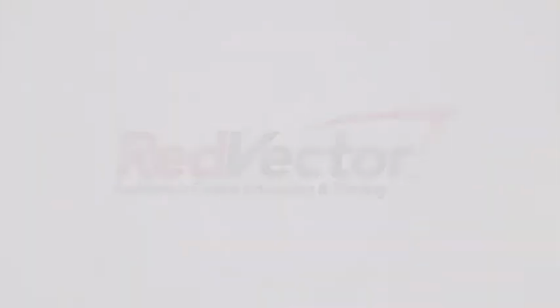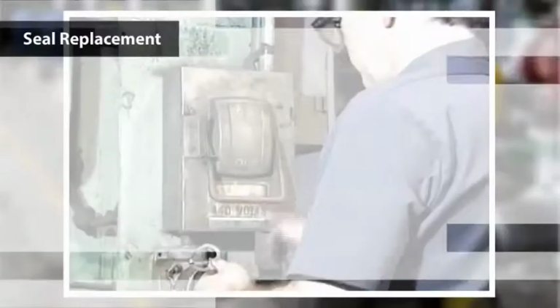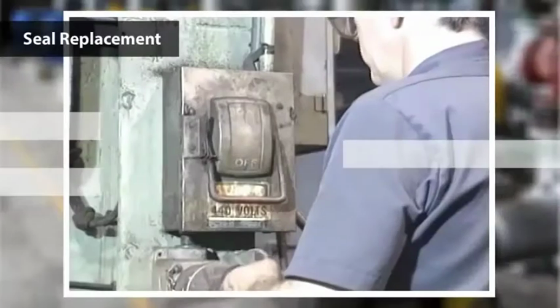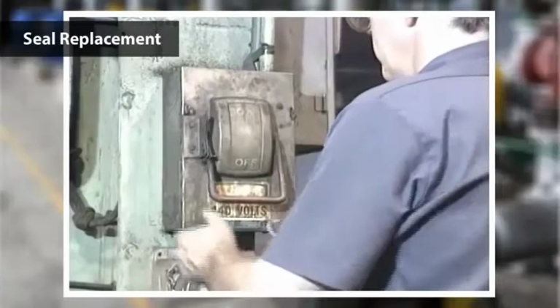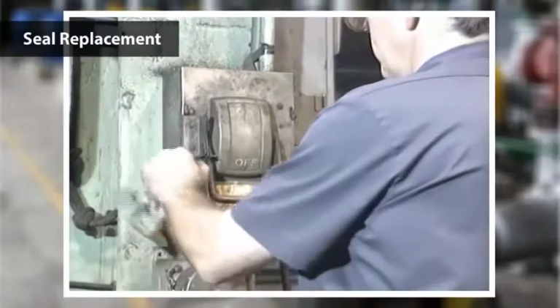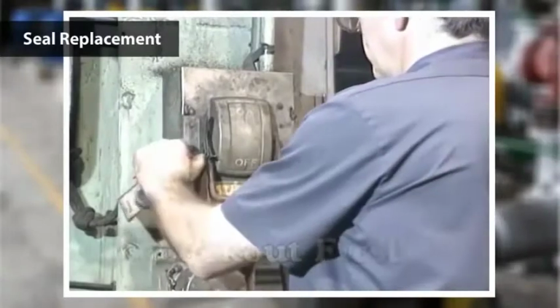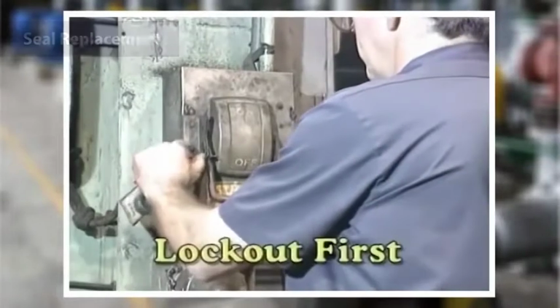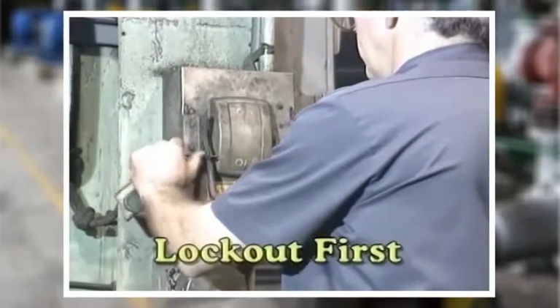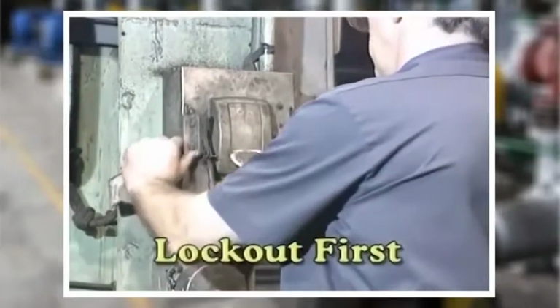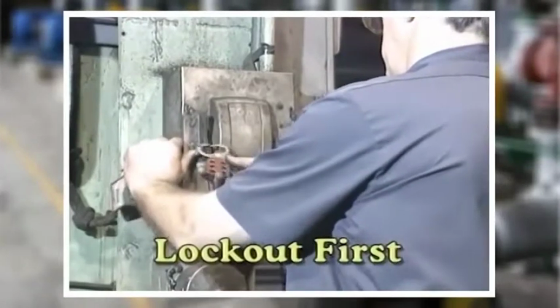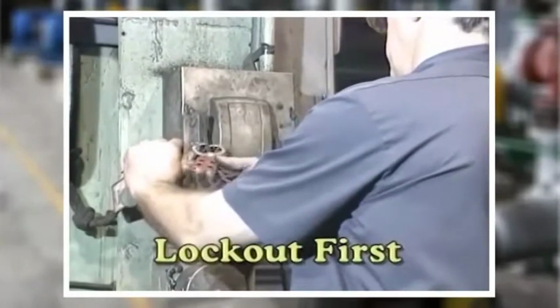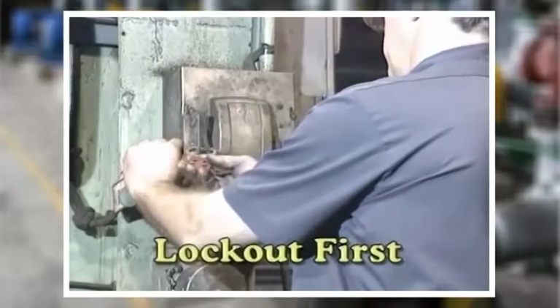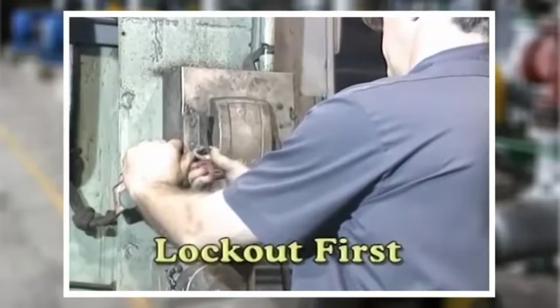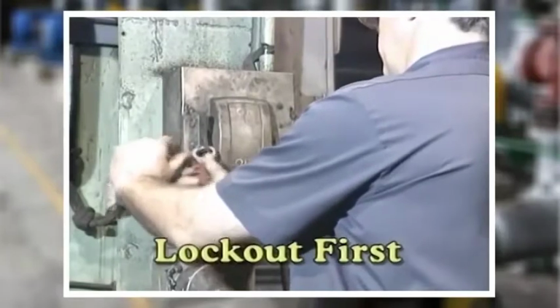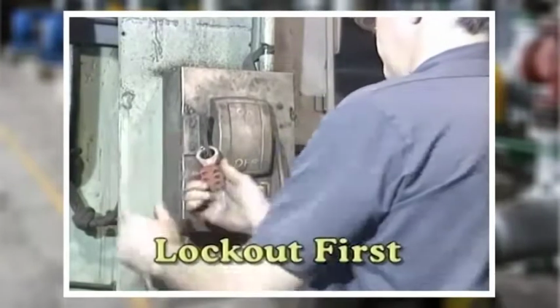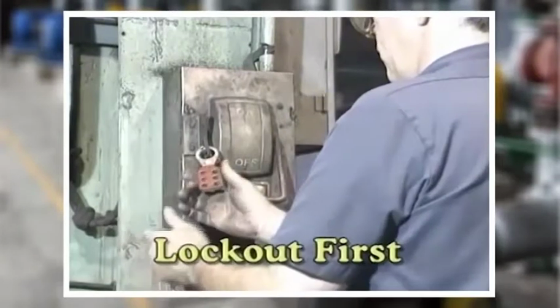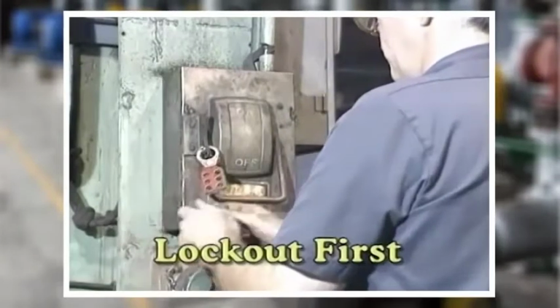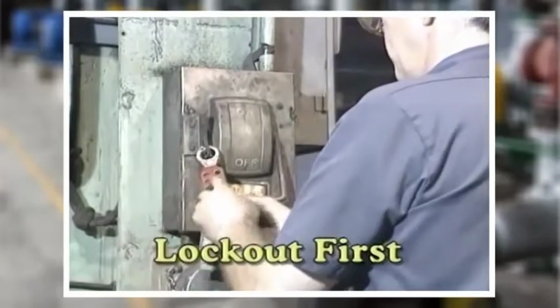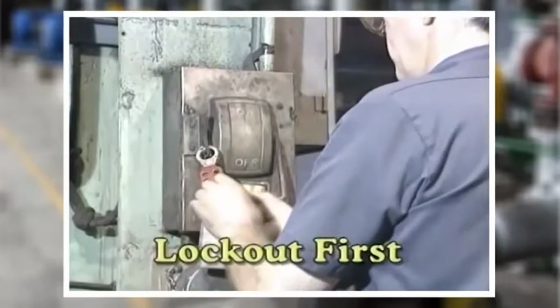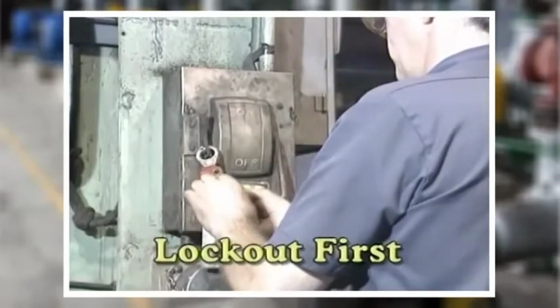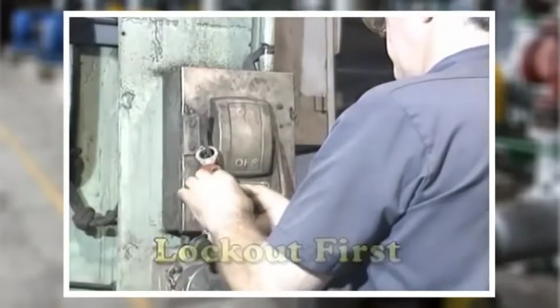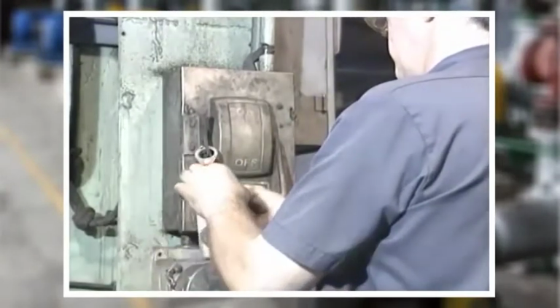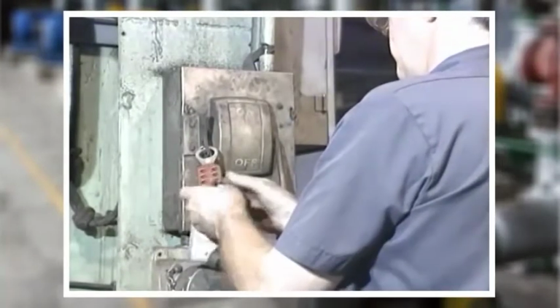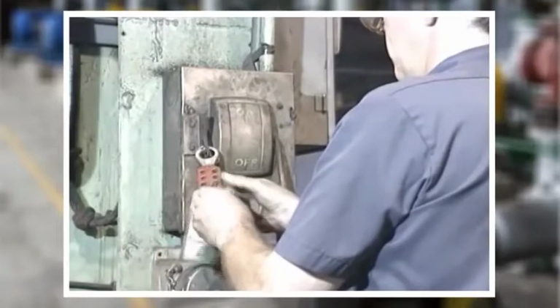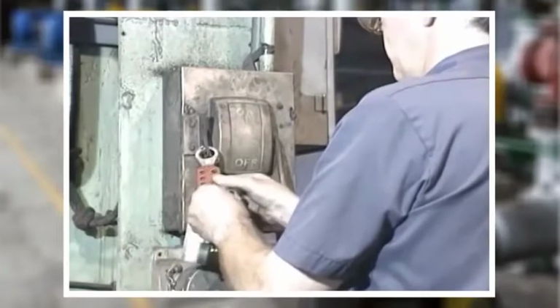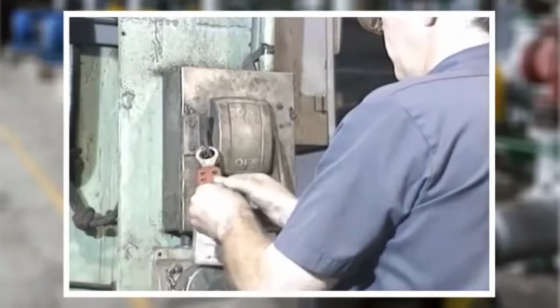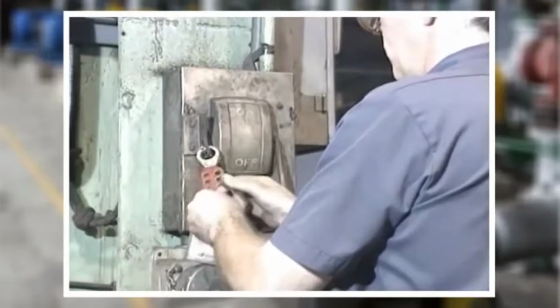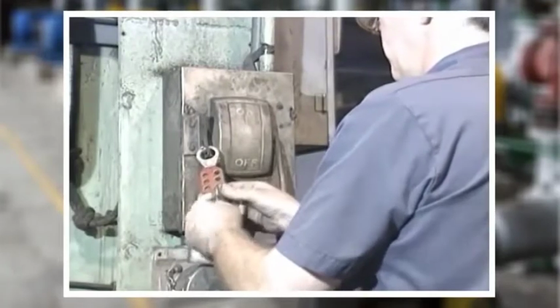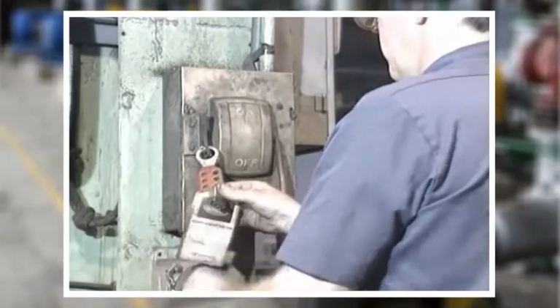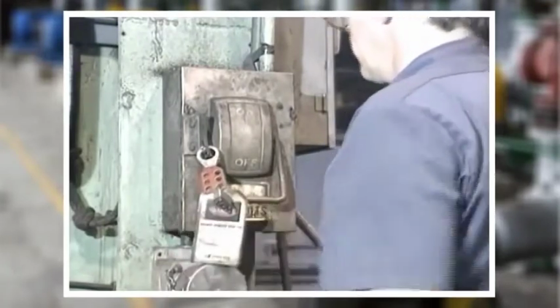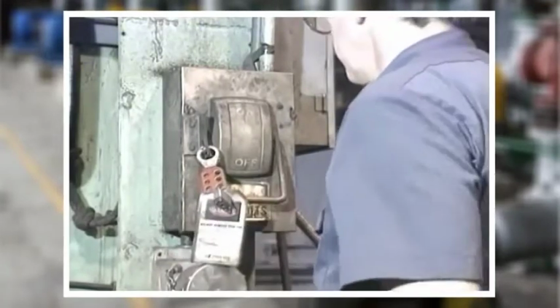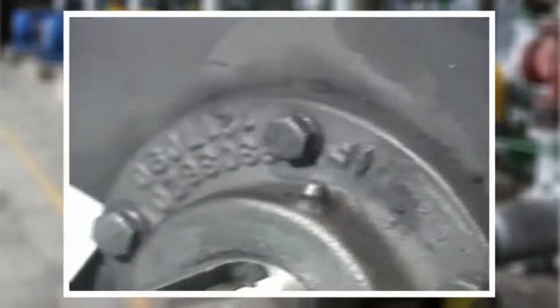The first step when doing any maintenance on a reducer is to lock it out. Follow the established lockout procedures for this facility in which you work and for the particular piece of equipment you'll work on.